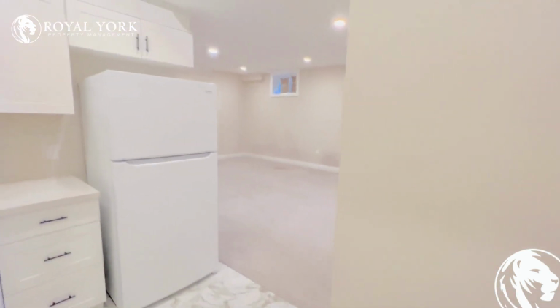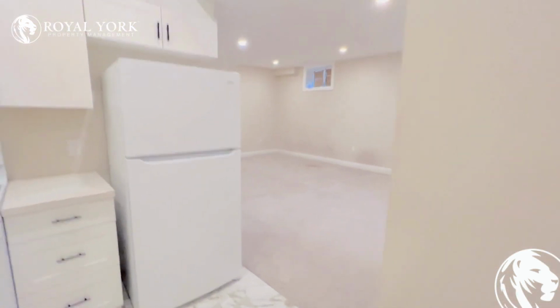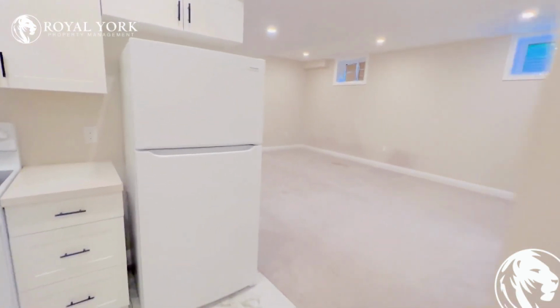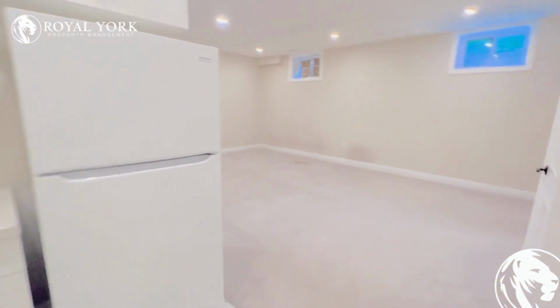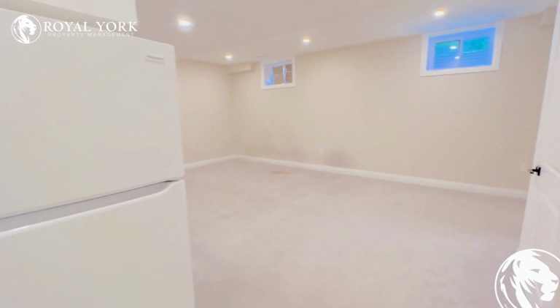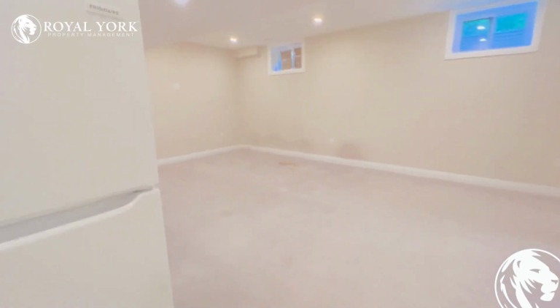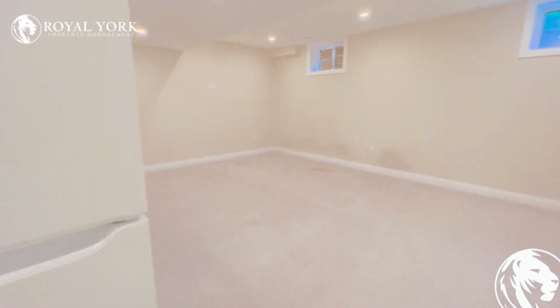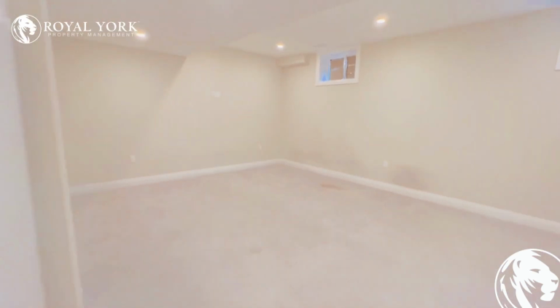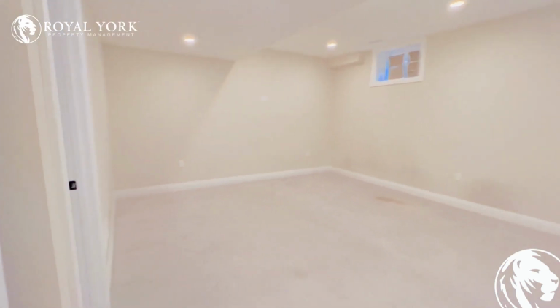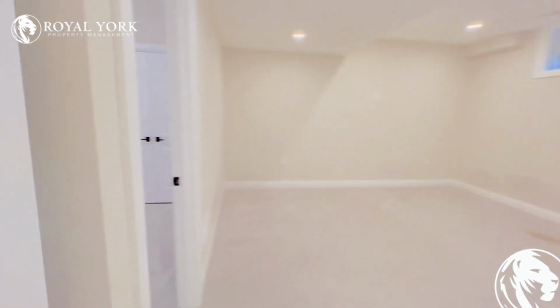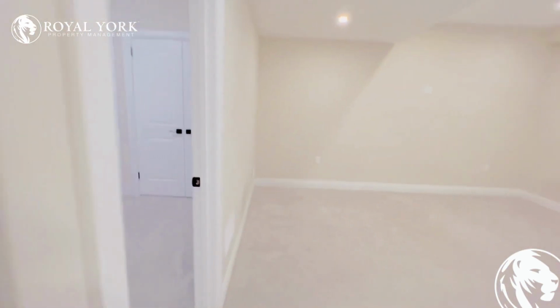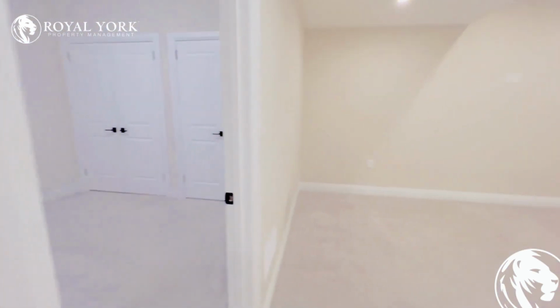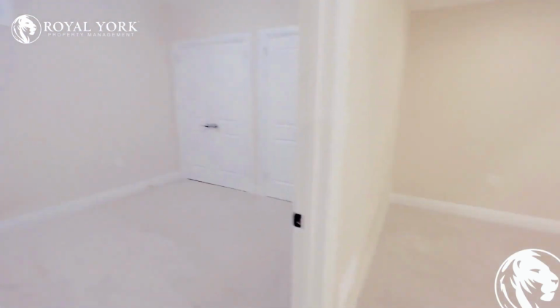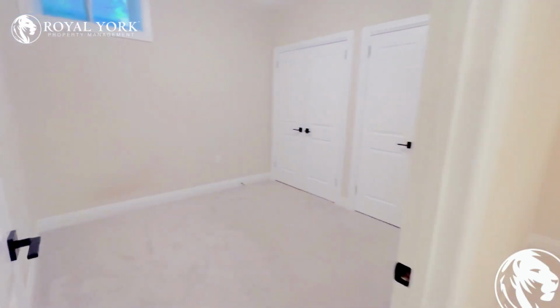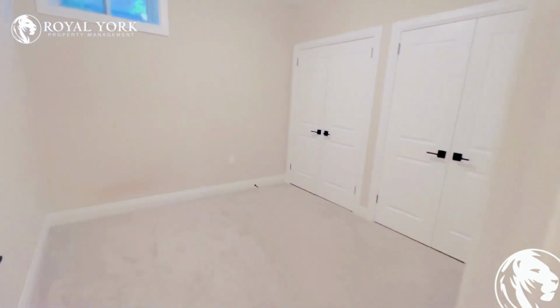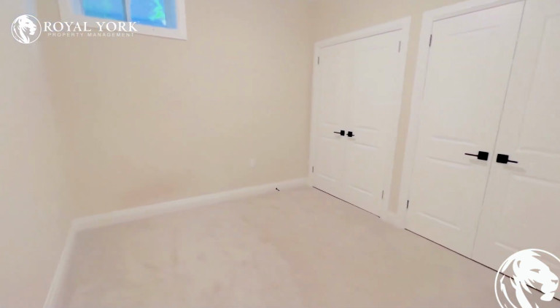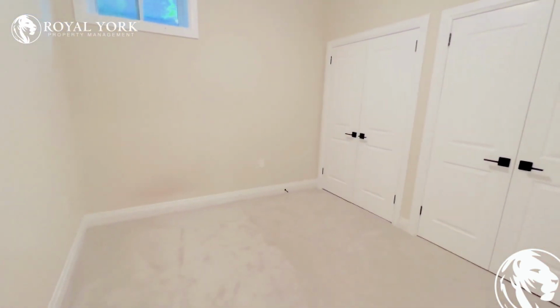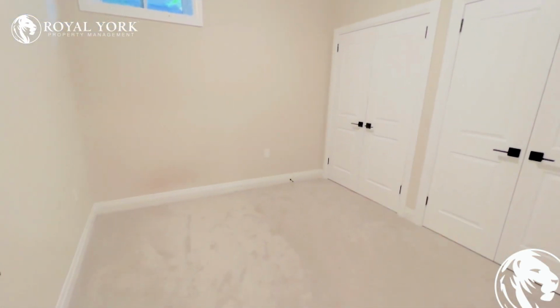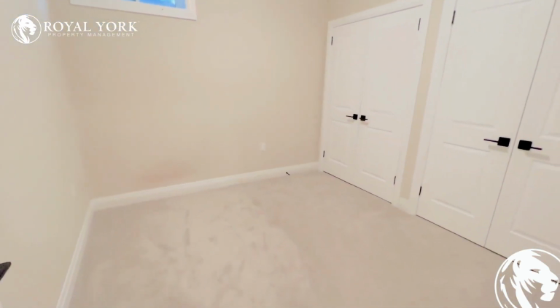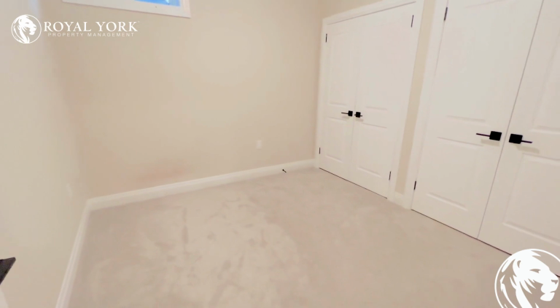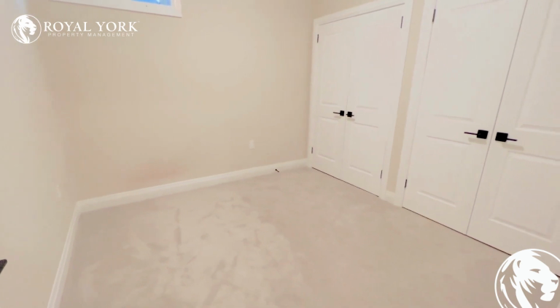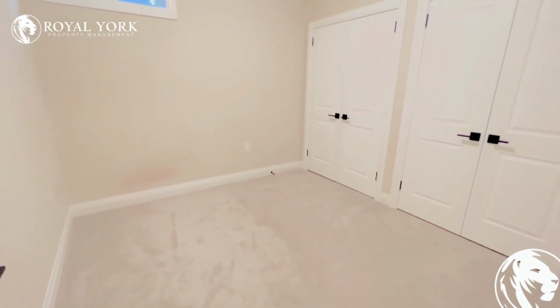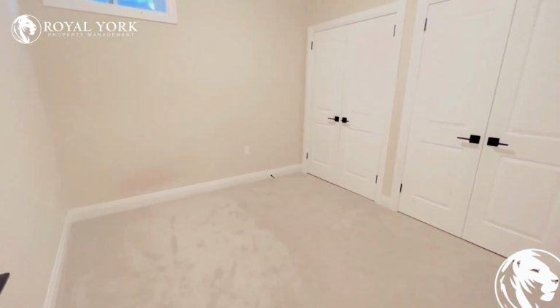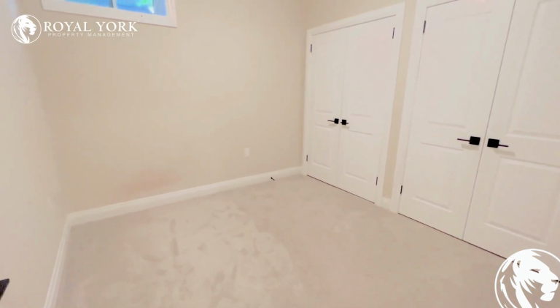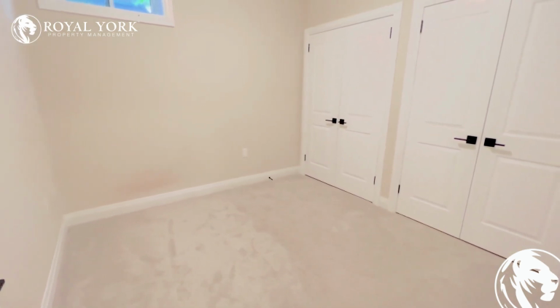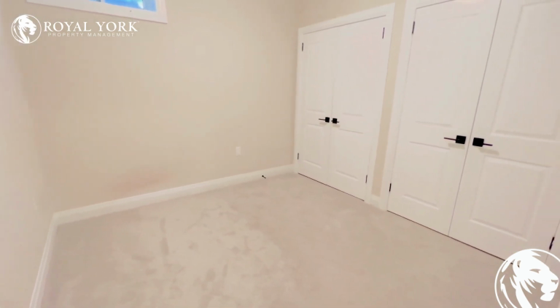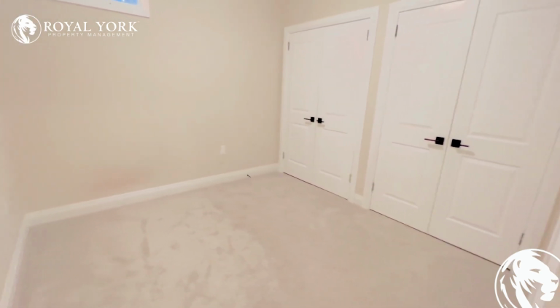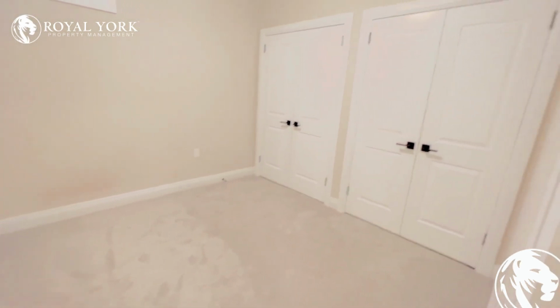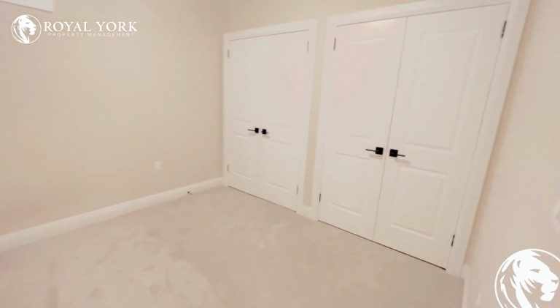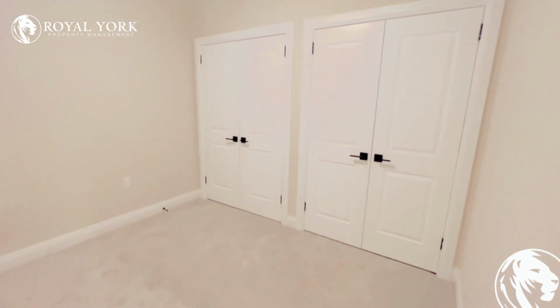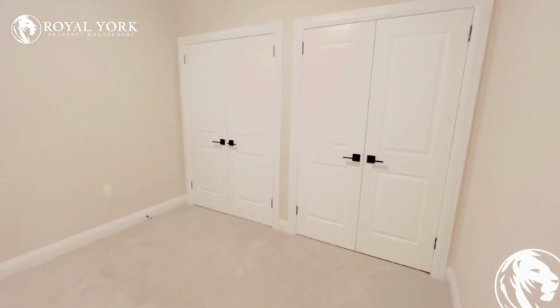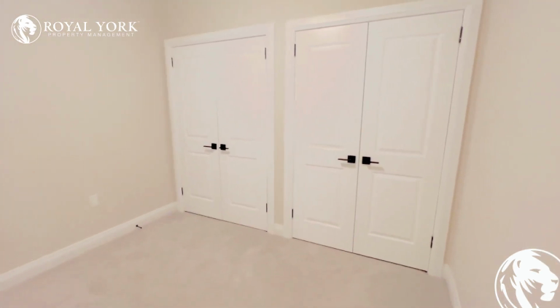Moving on to our bedroom. Our bedroom is a very good size — perfect for a queen-size bed — with lots of closet space.